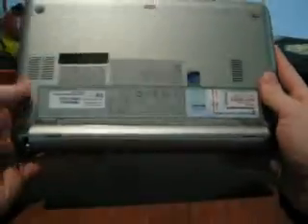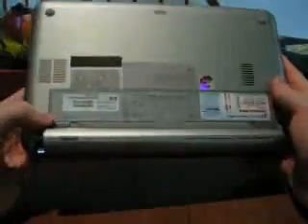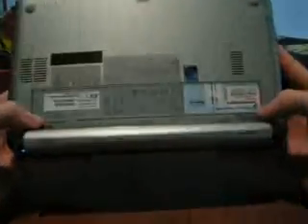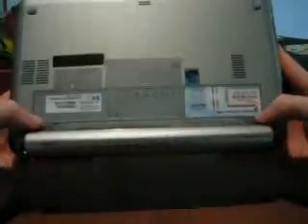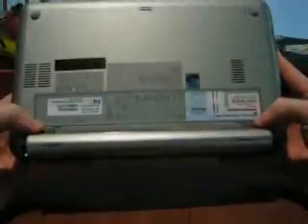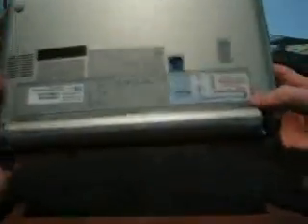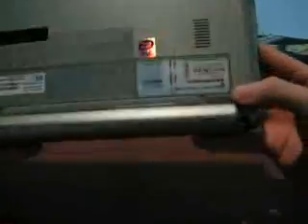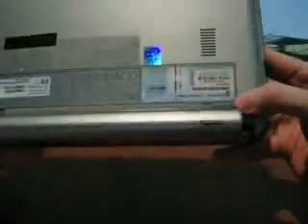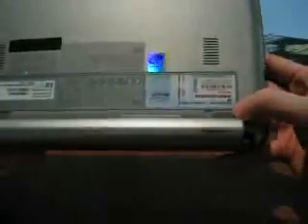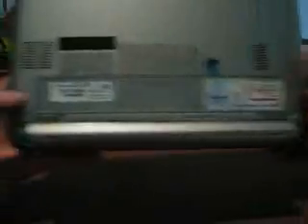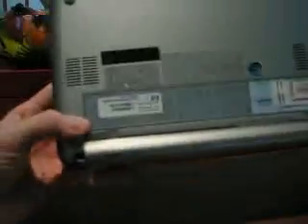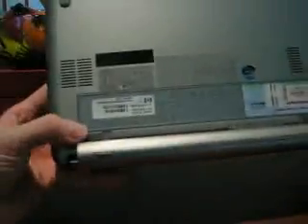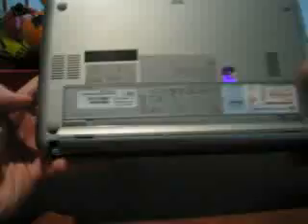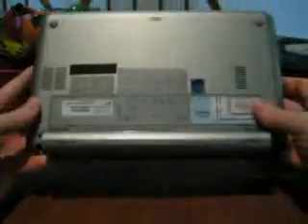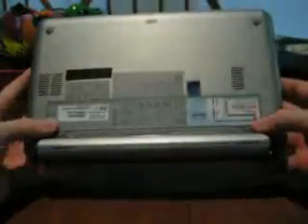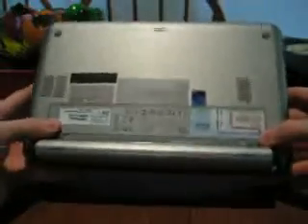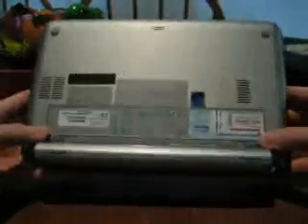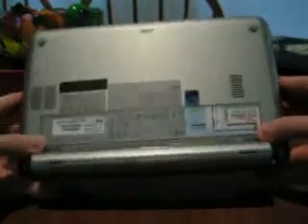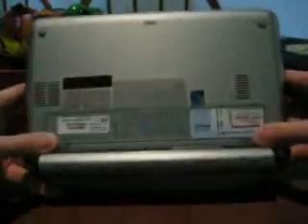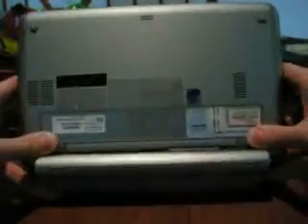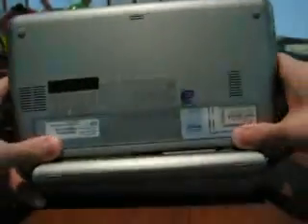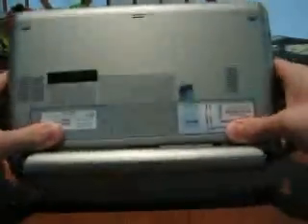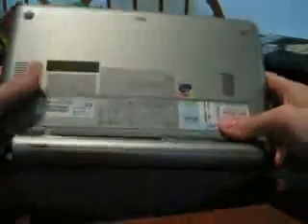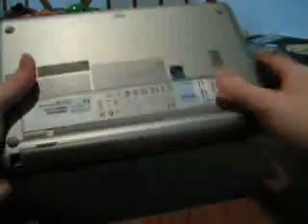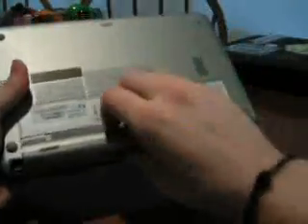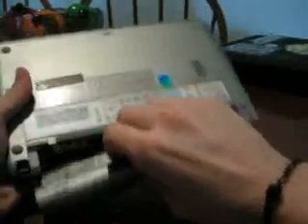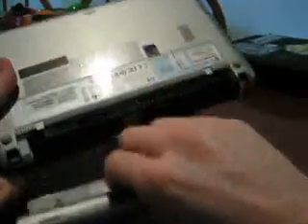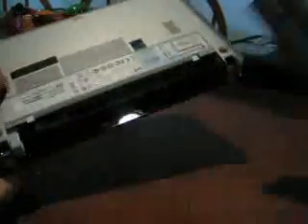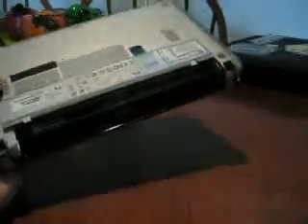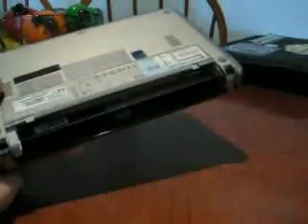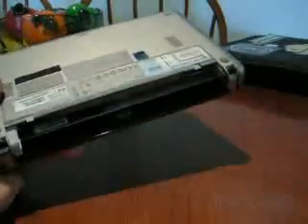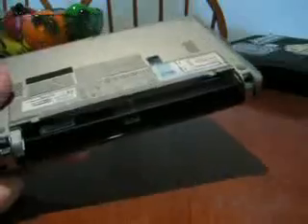First, you just want to start by popping off the battery. There's two tabs on either side of the battery you're going to want to get. You just press those and the battery kind of pops out a little ways, and you just grab it the rest of the way out.